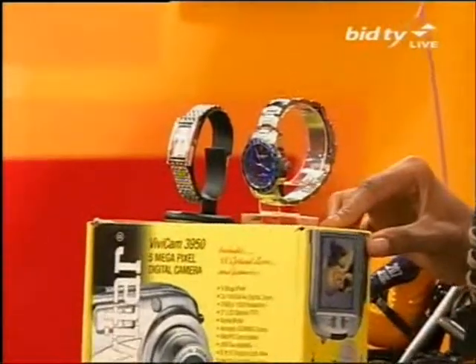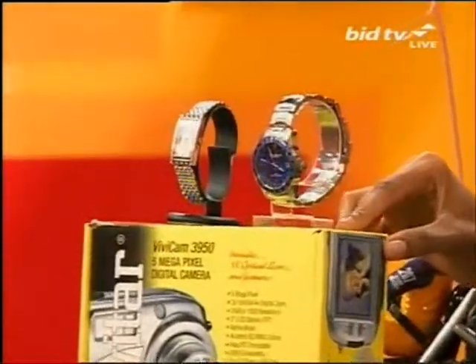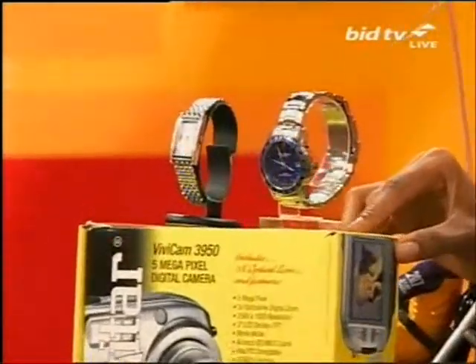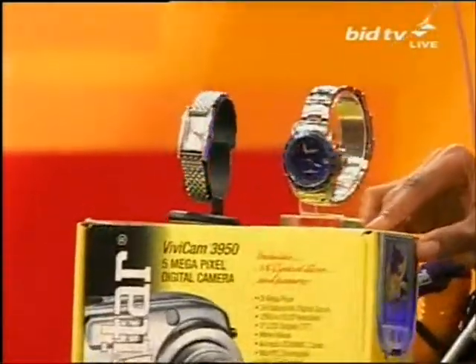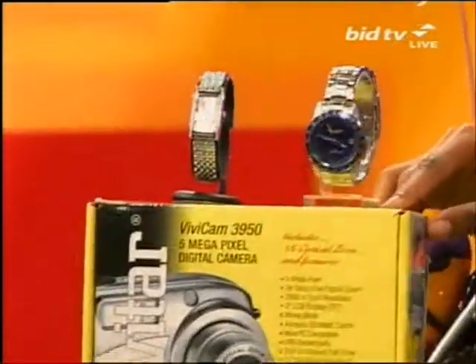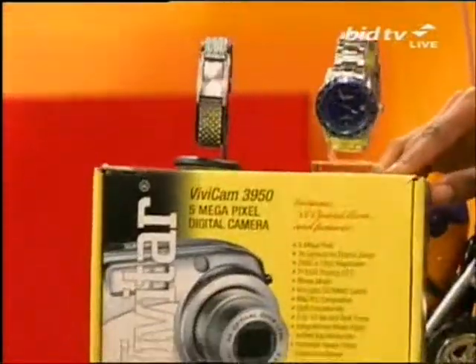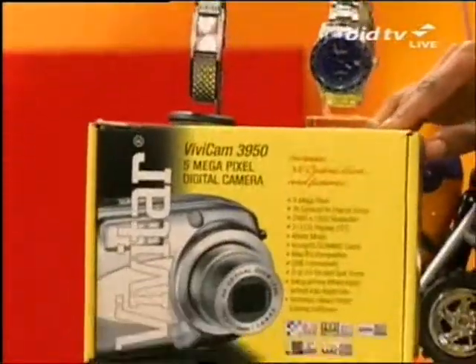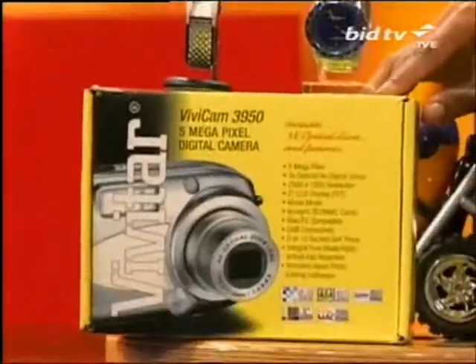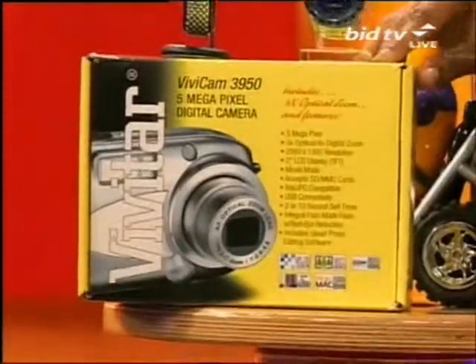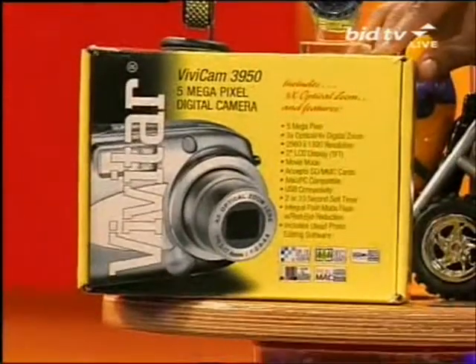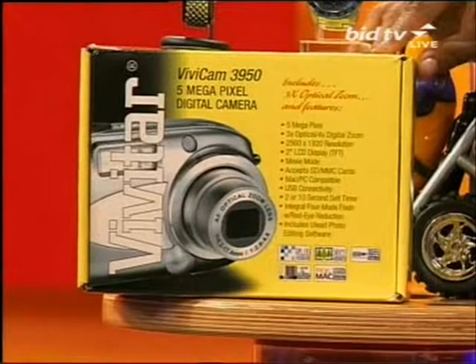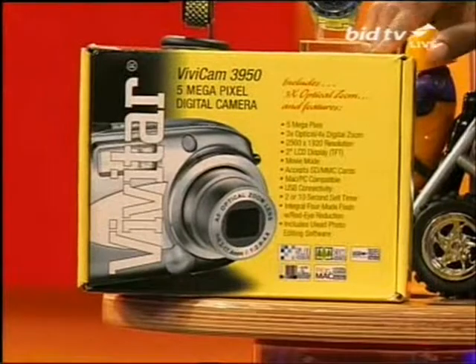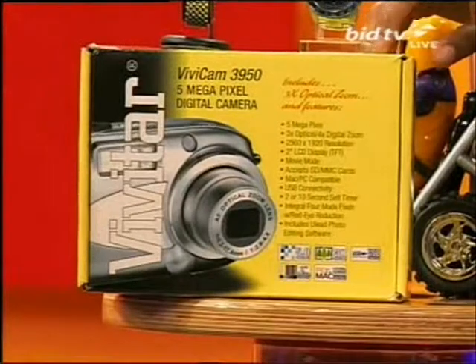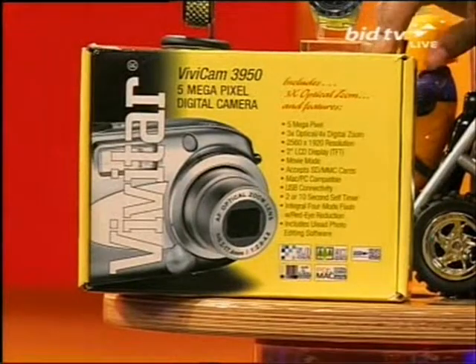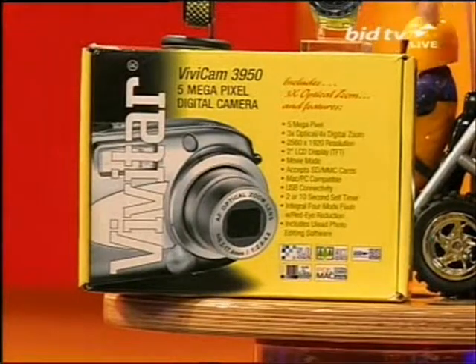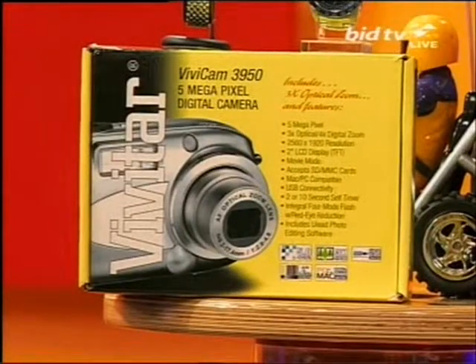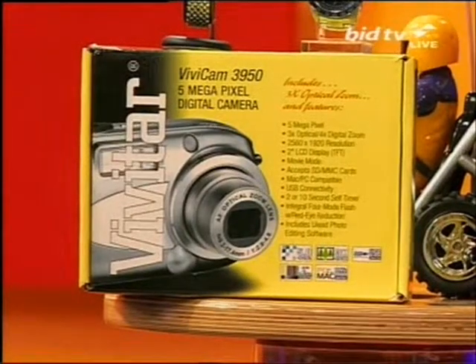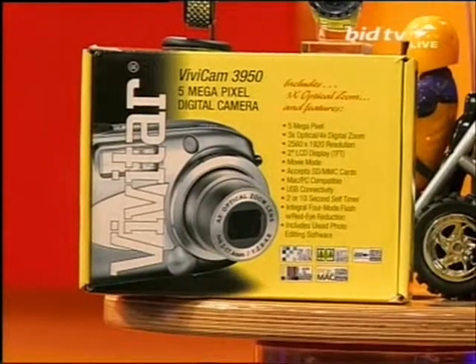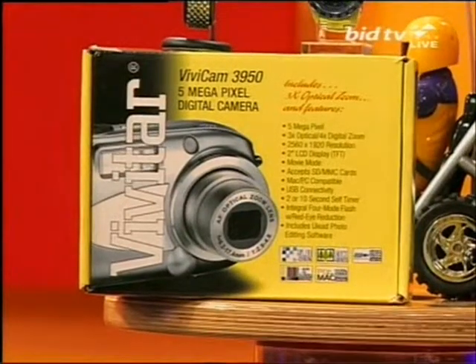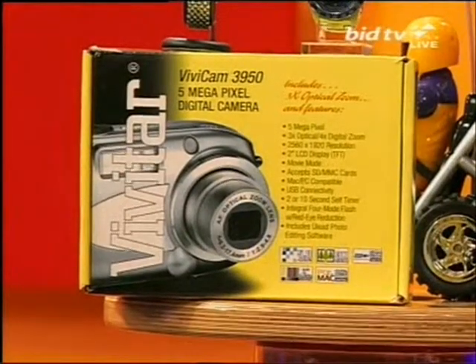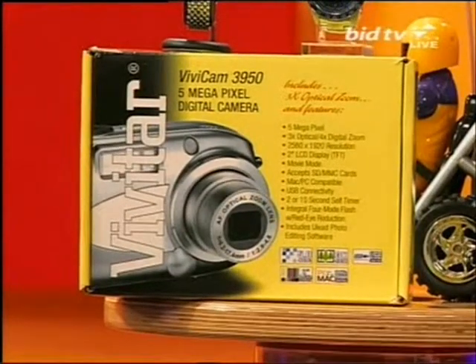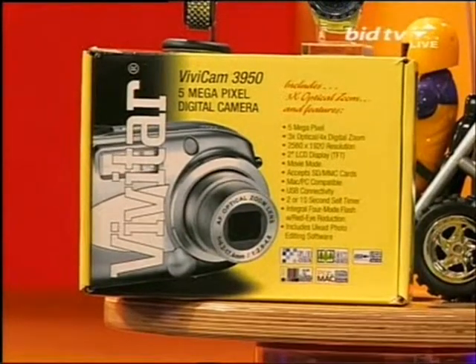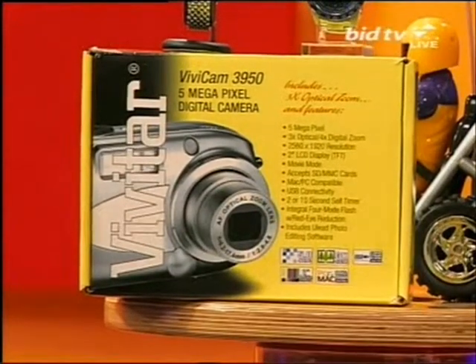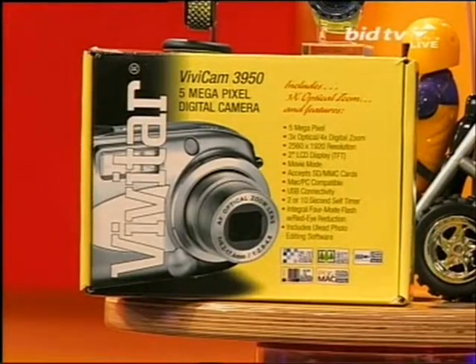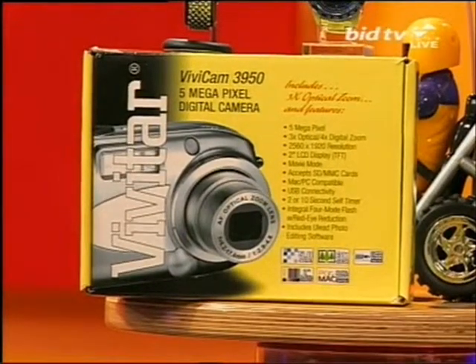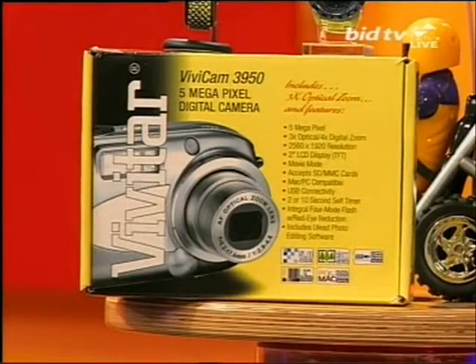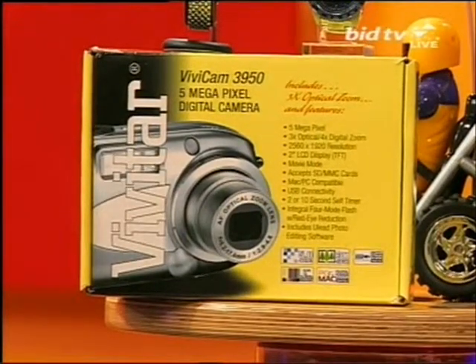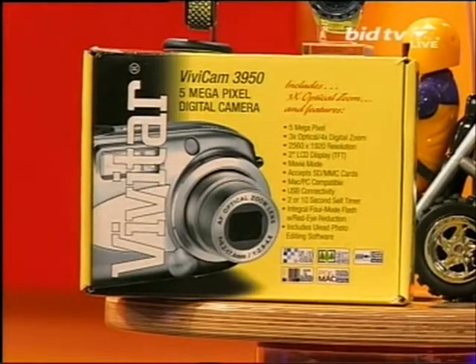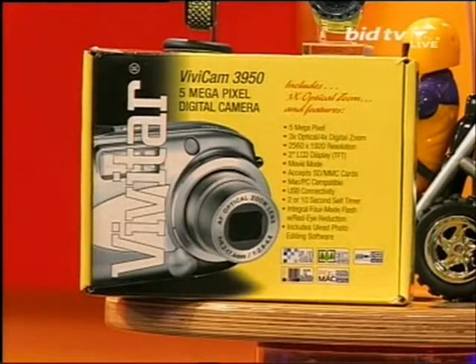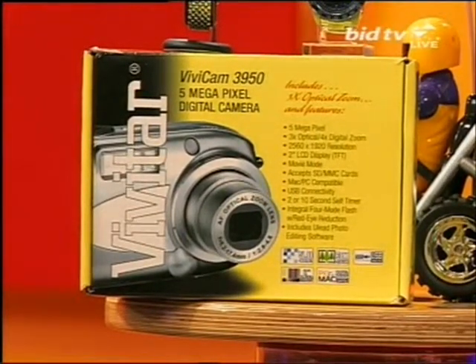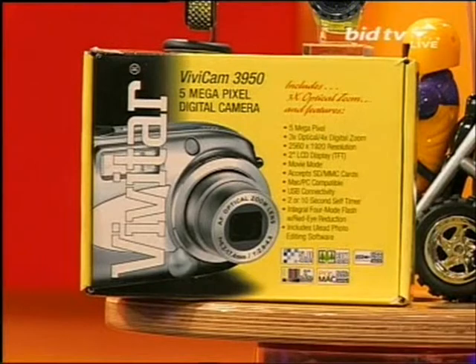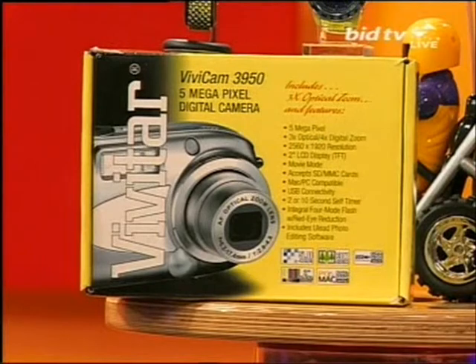We also have the Vivitar 5 megapixel camera — now that's ideal. Never again will a memory be a memory because you'll have it in pixels. Now it's remotes.